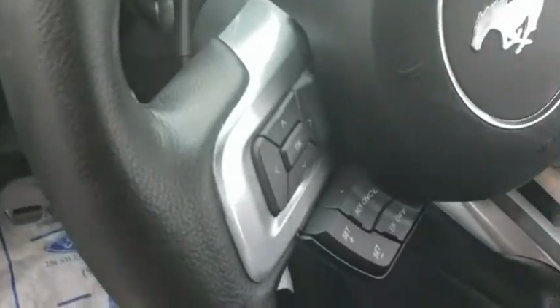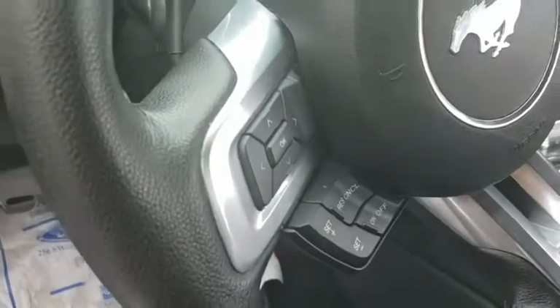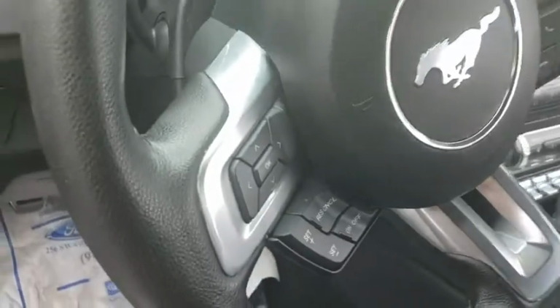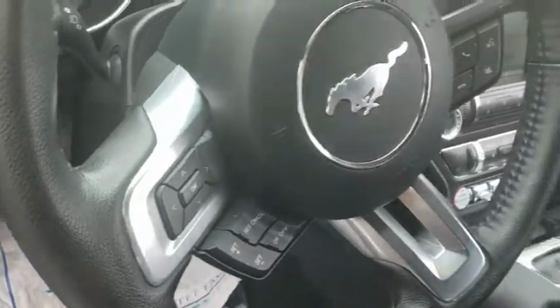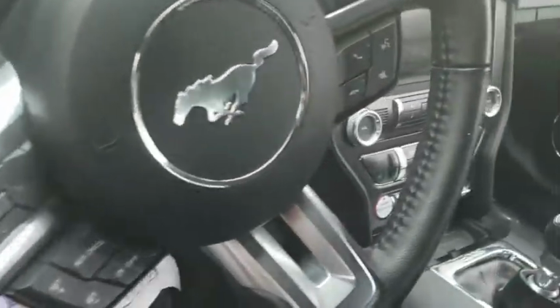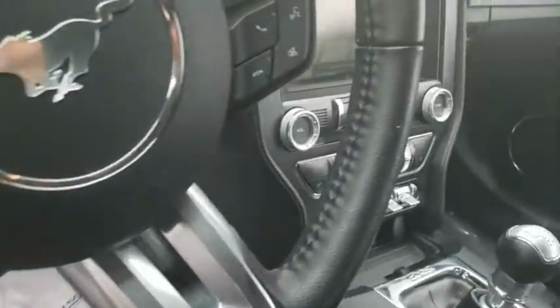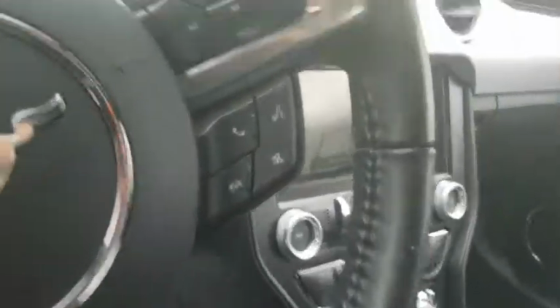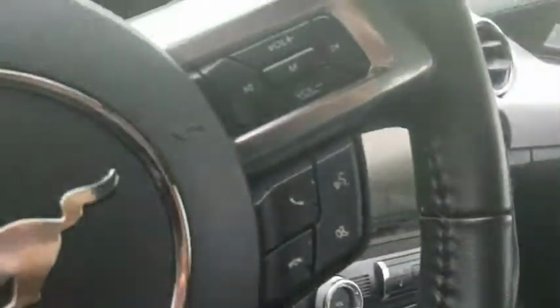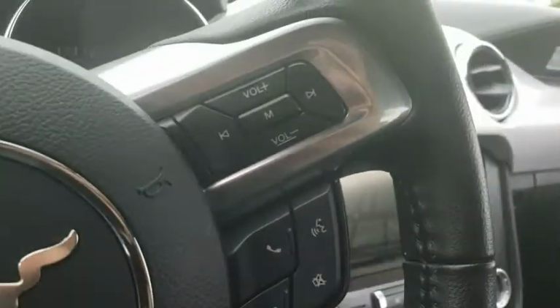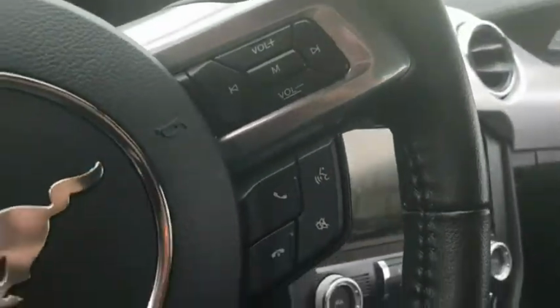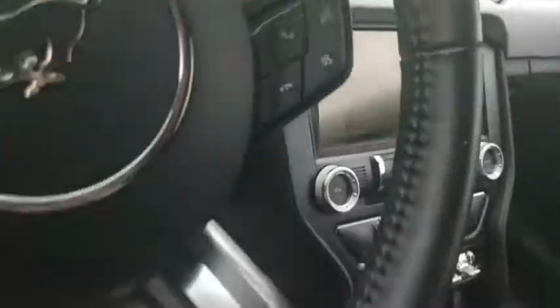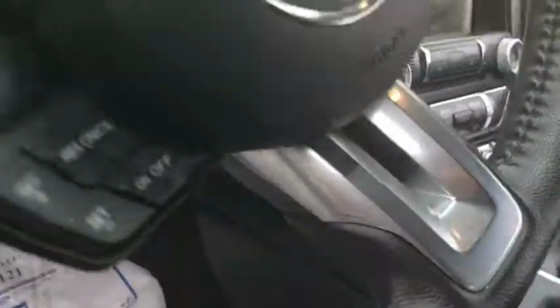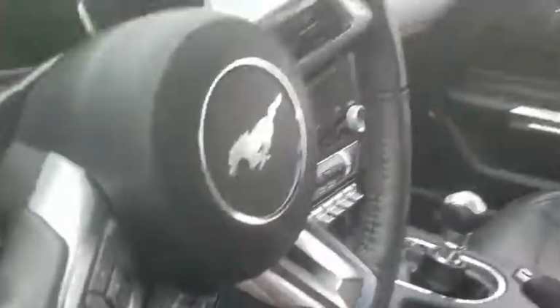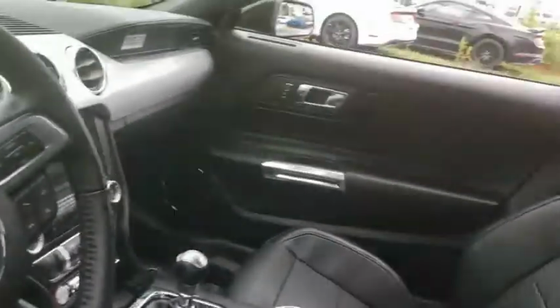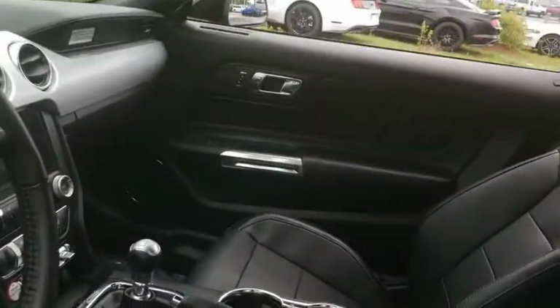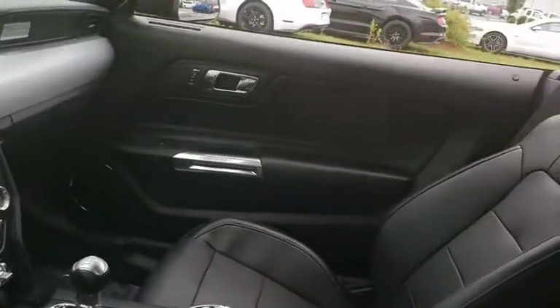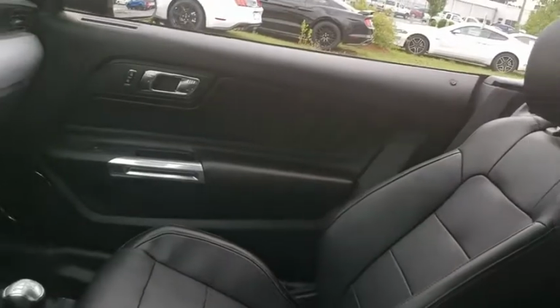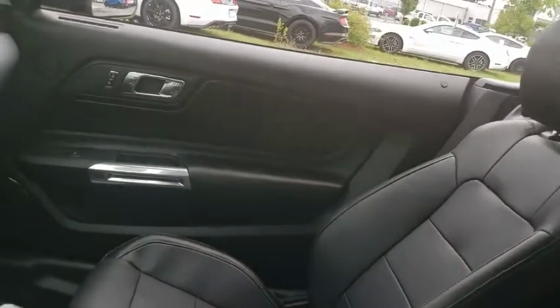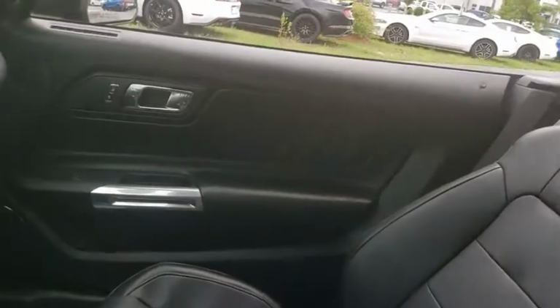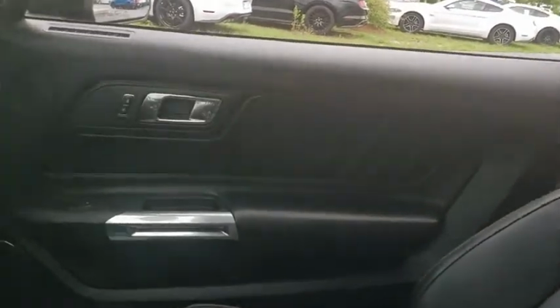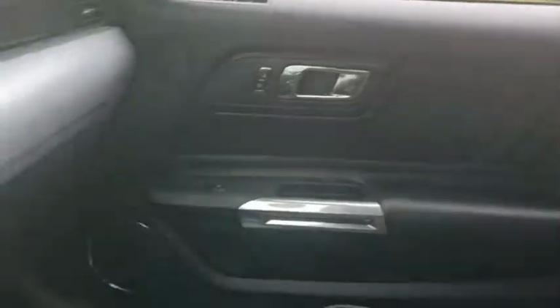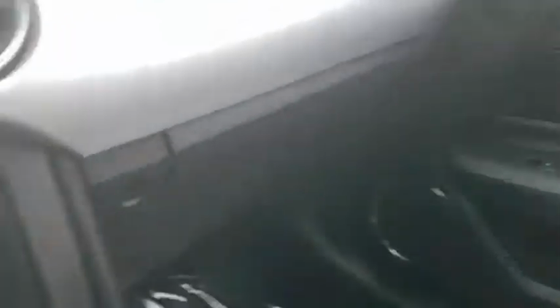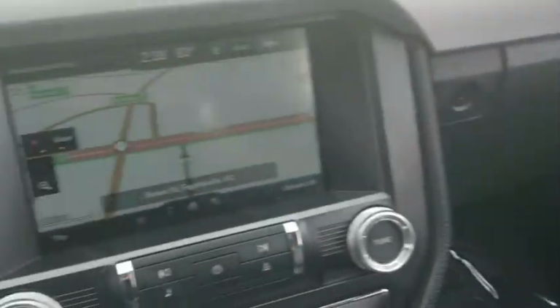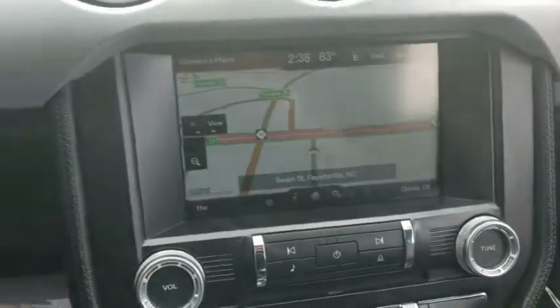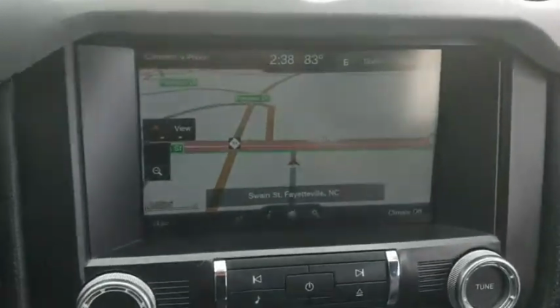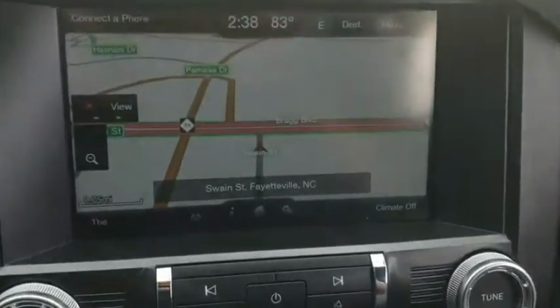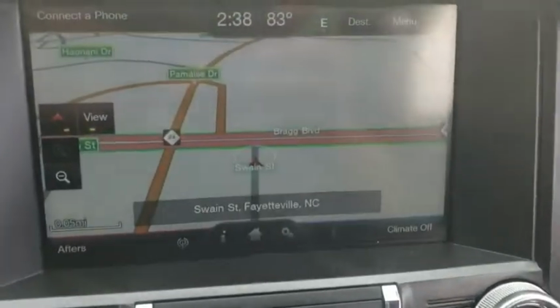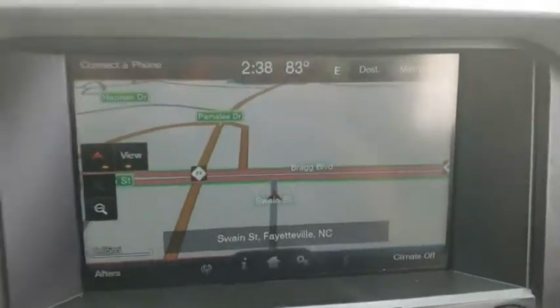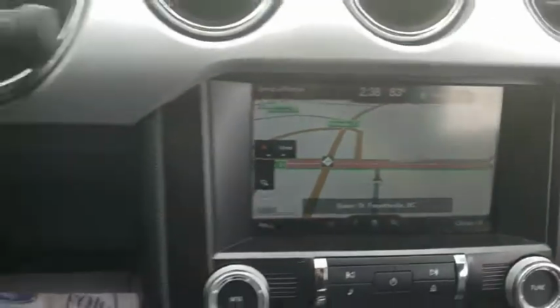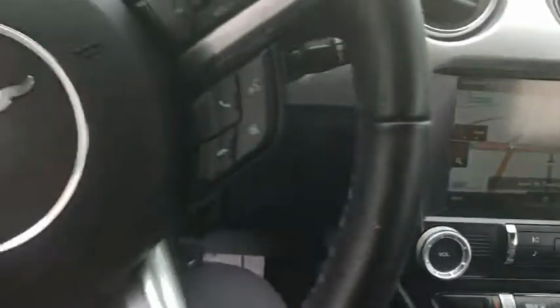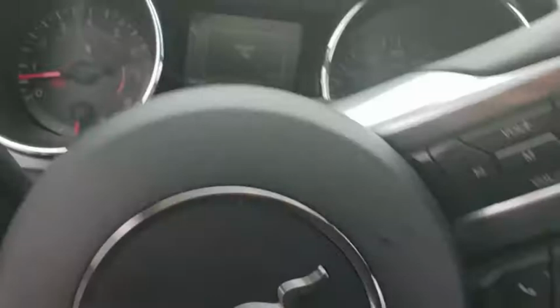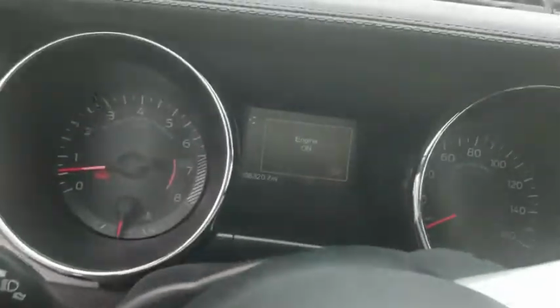Security system, power windows, compass, electronic stability control, CD player, trip computer, heated front seats, rear window defroster, remote keyless entry, tachometer.